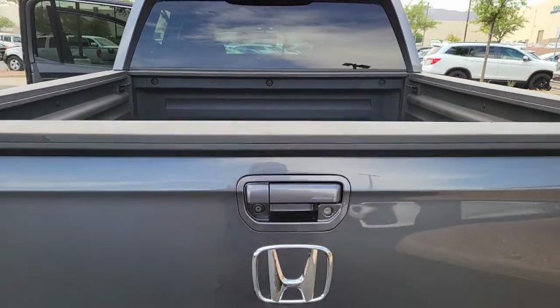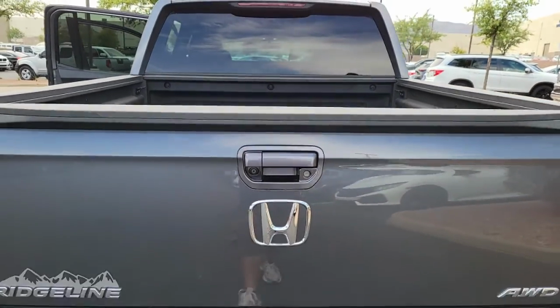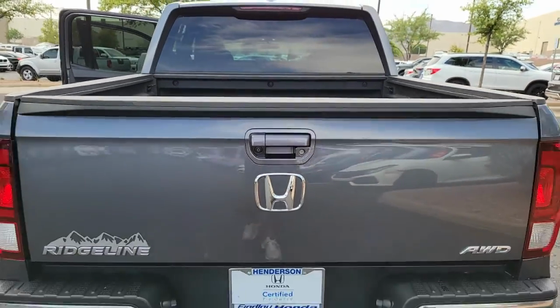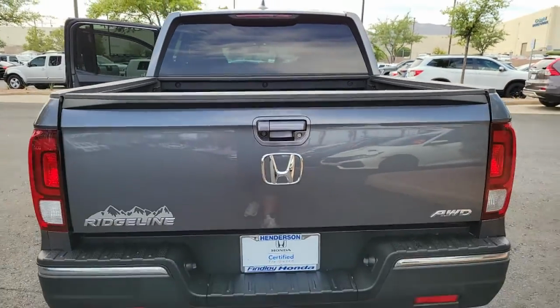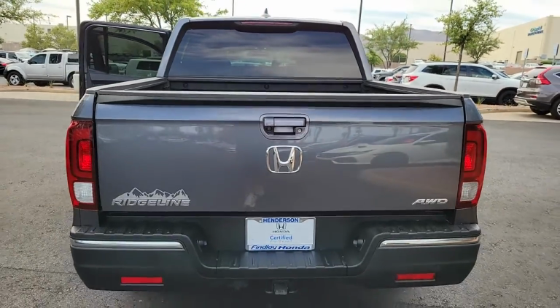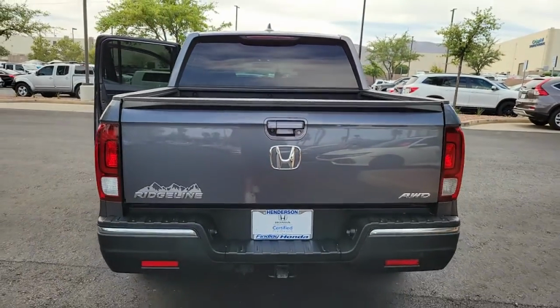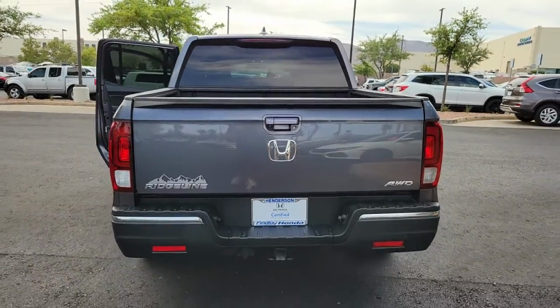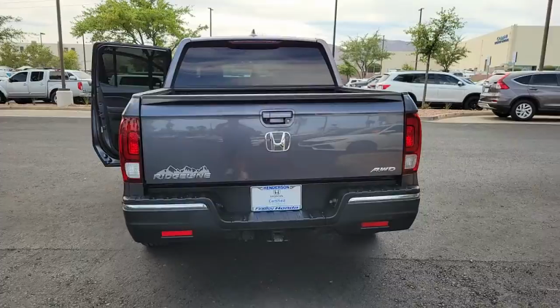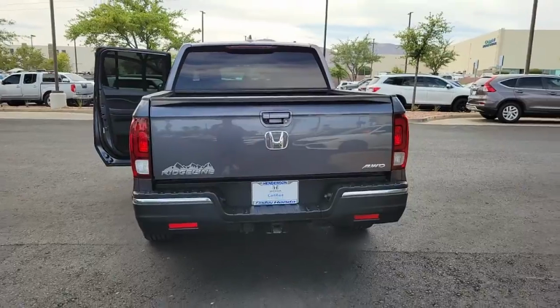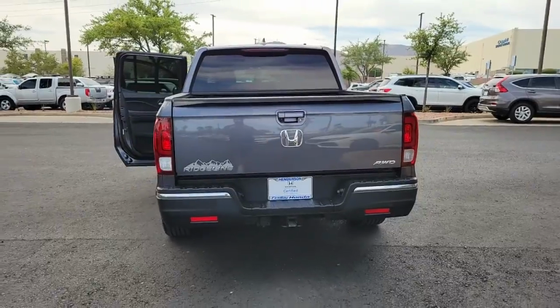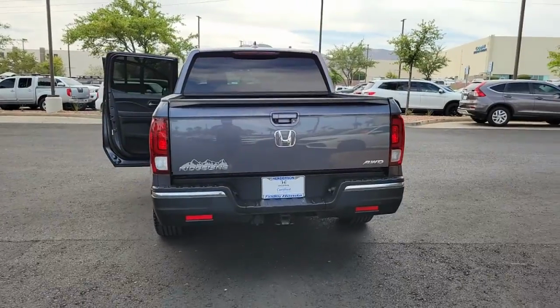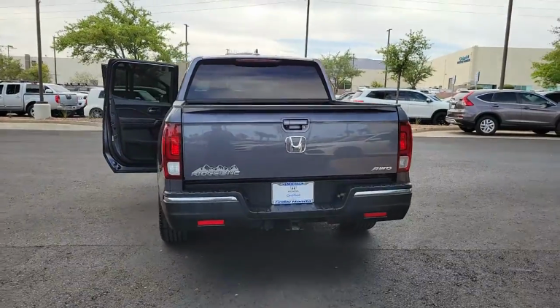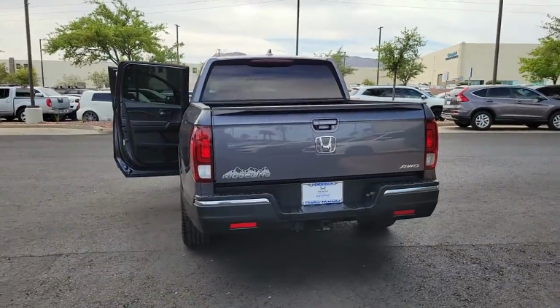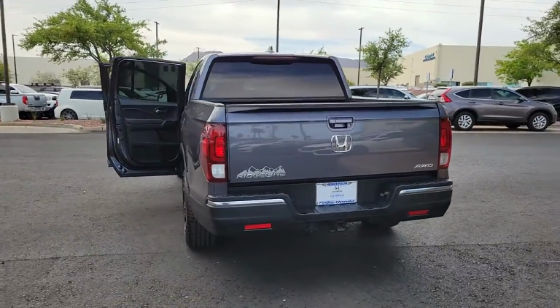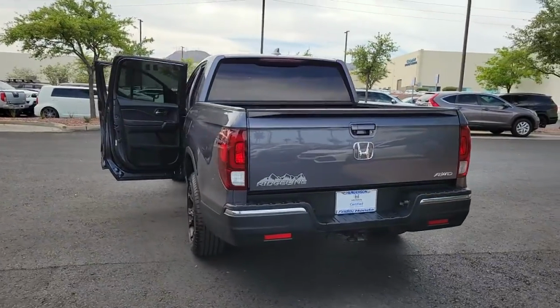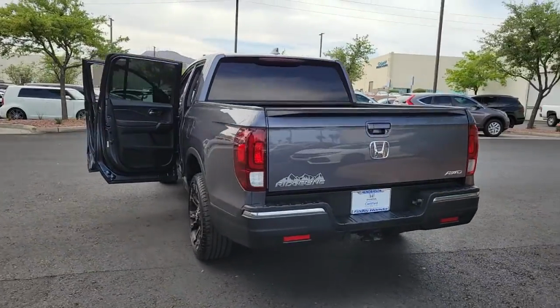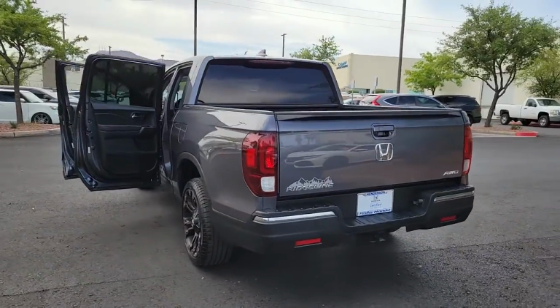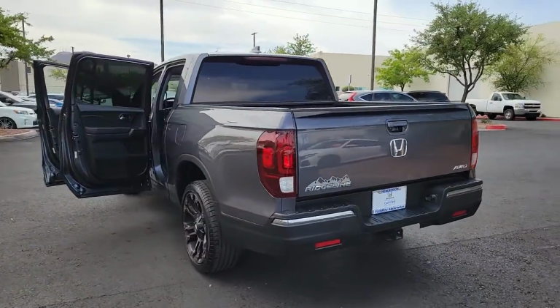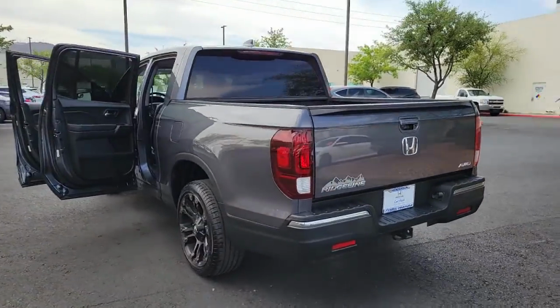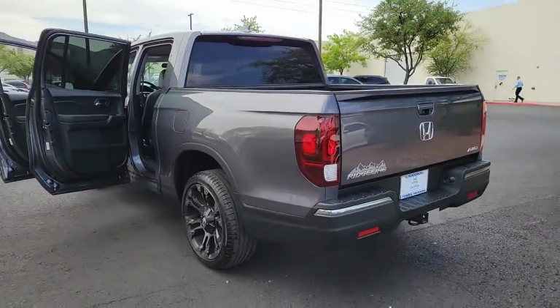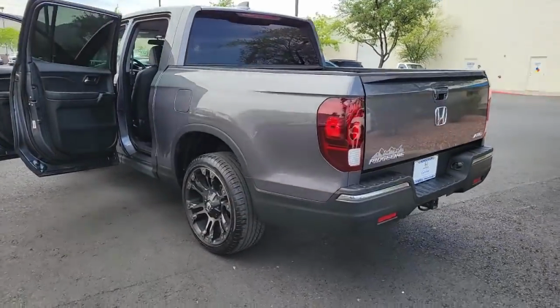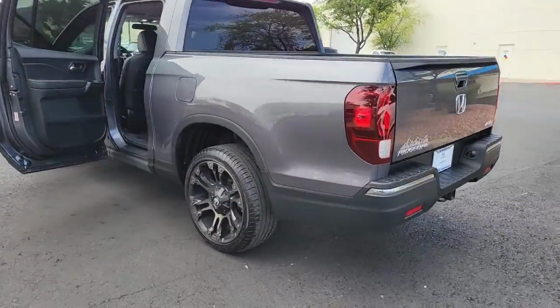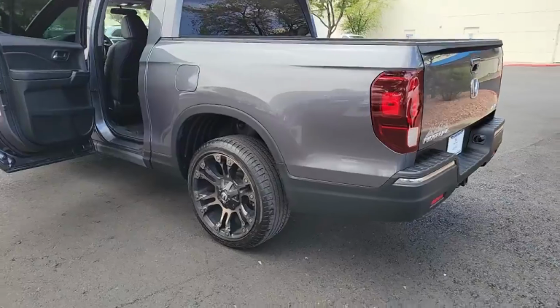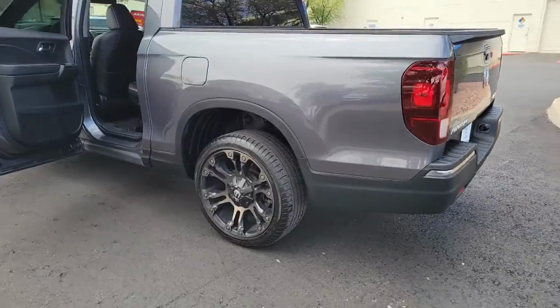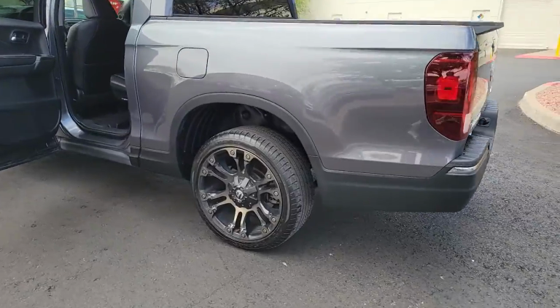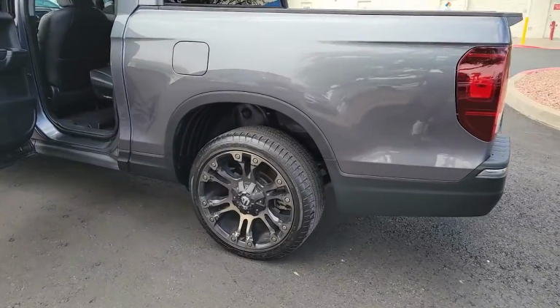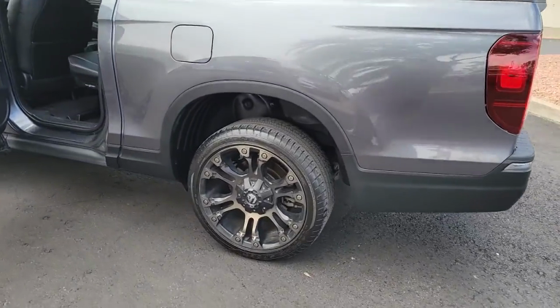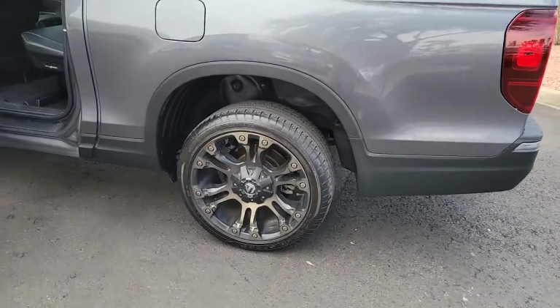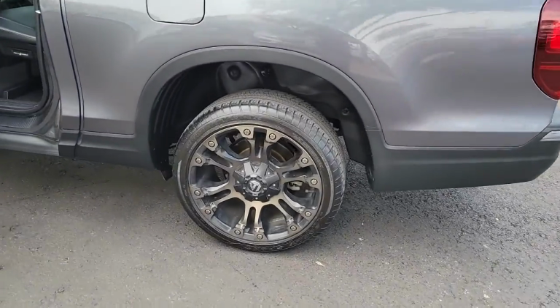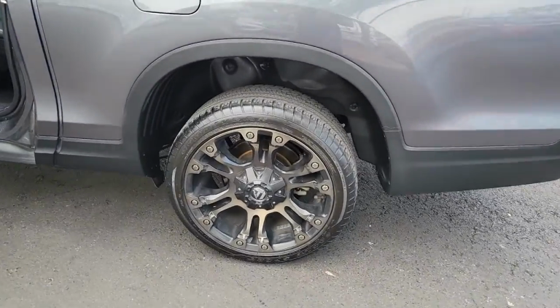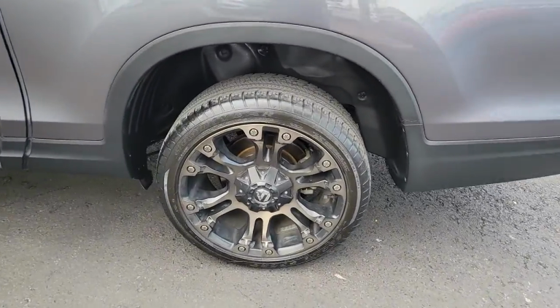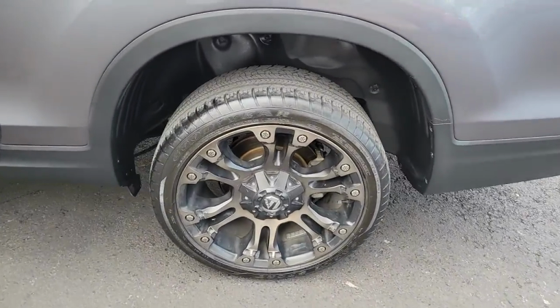It's a hard-working pickup truck that's anything but ordinary. These are just some of the great options this vehicle comes with: backup camera, universal garage door opener, engine immobilizer.